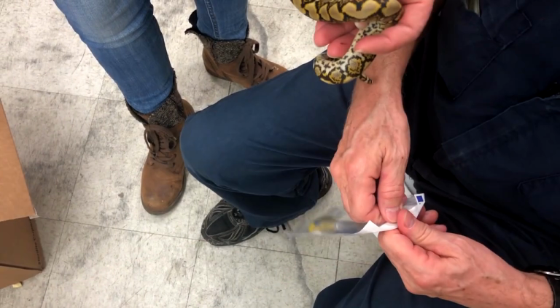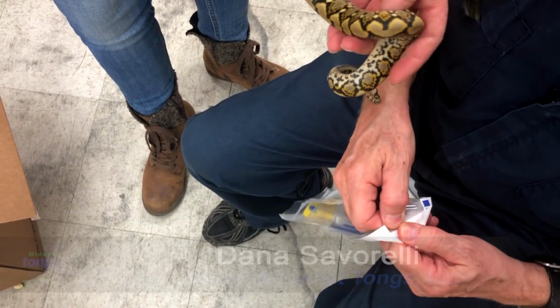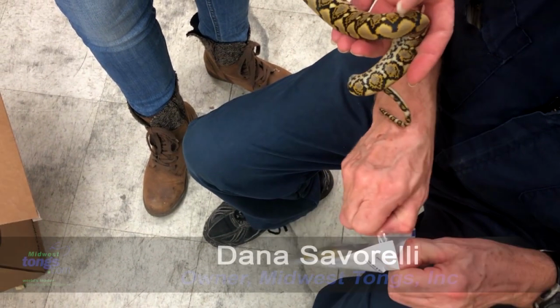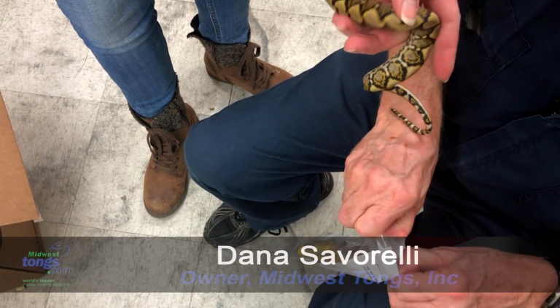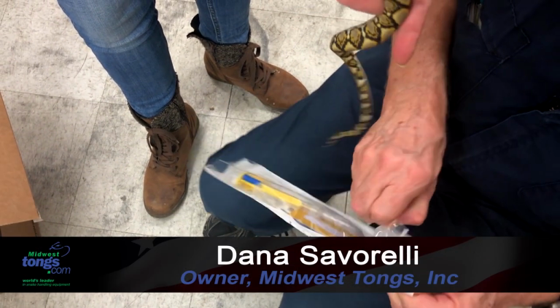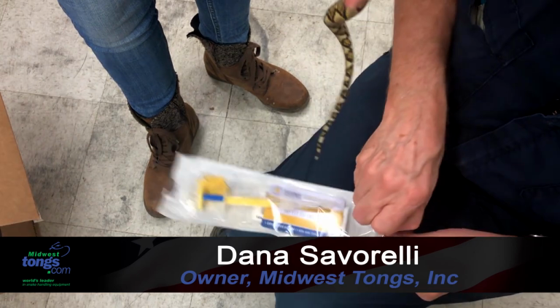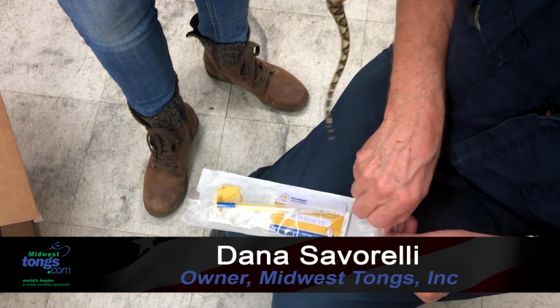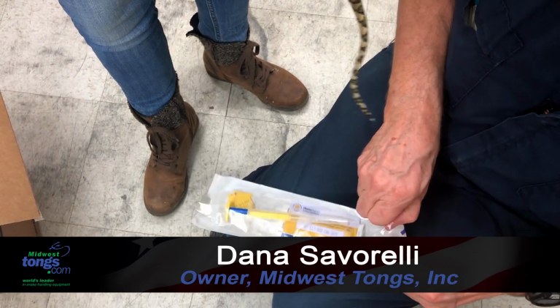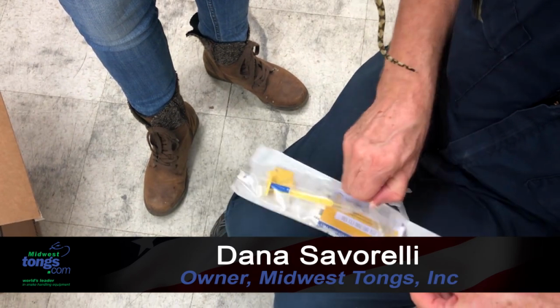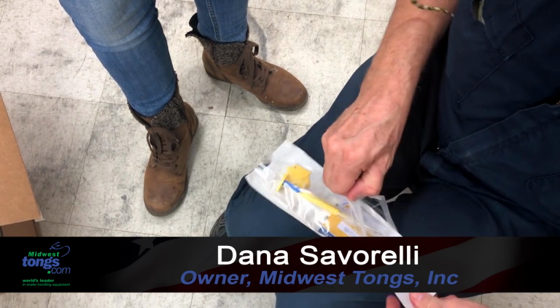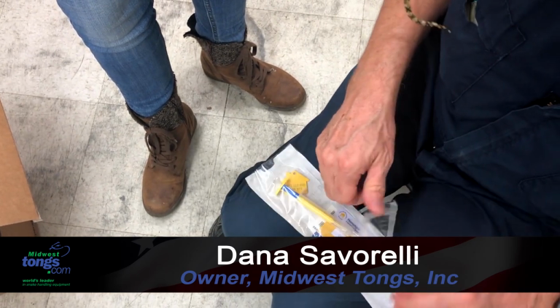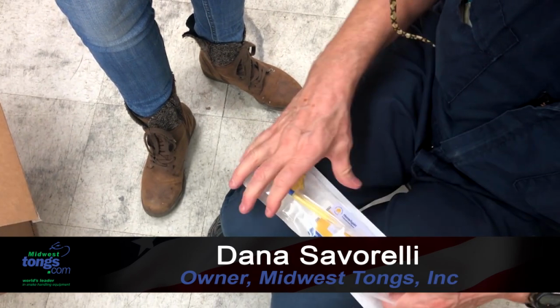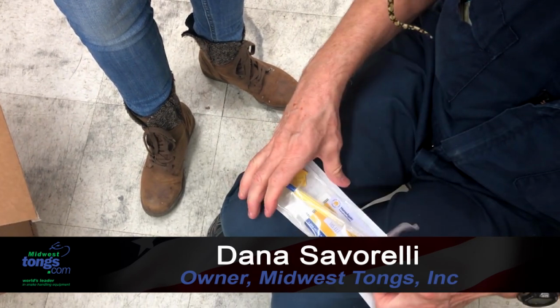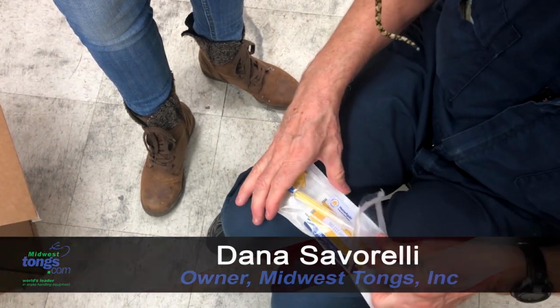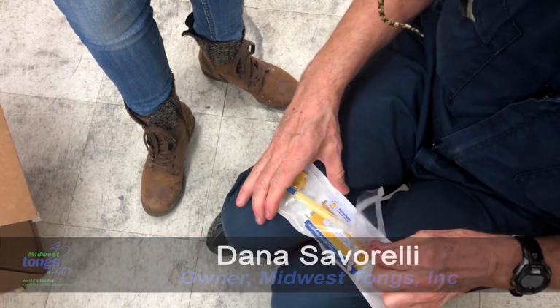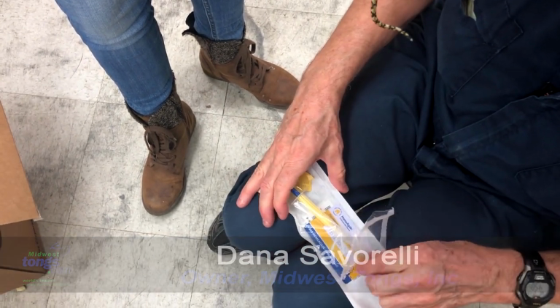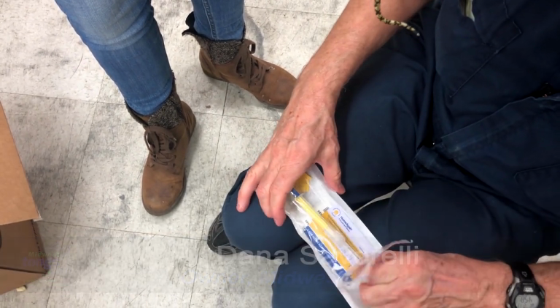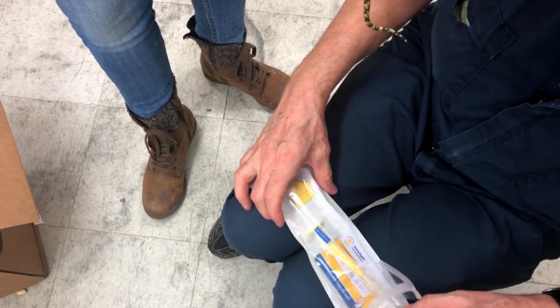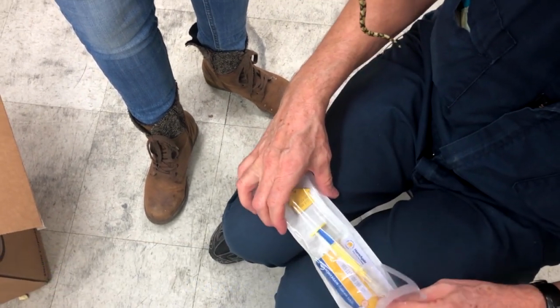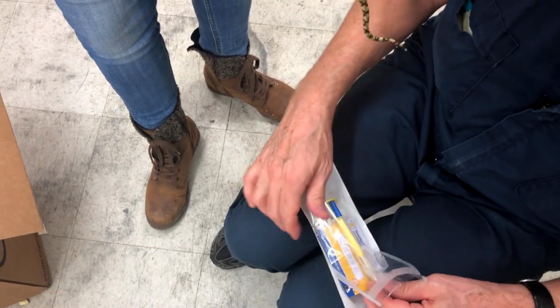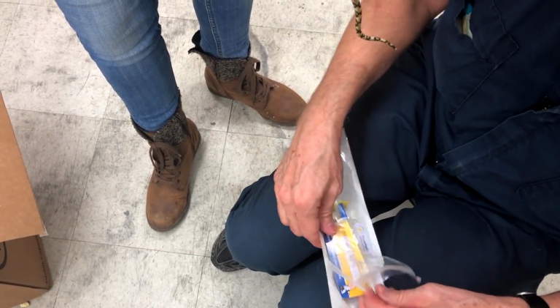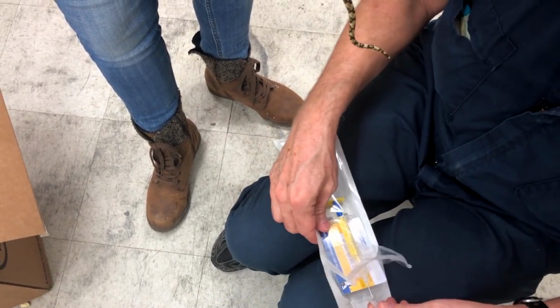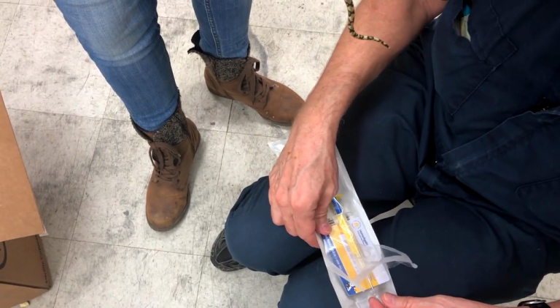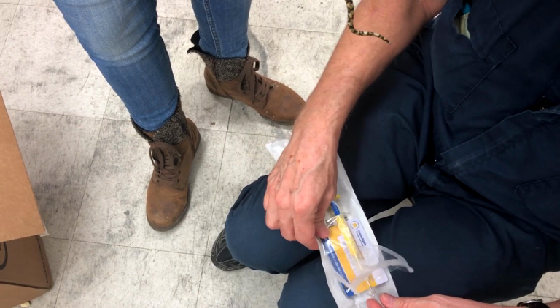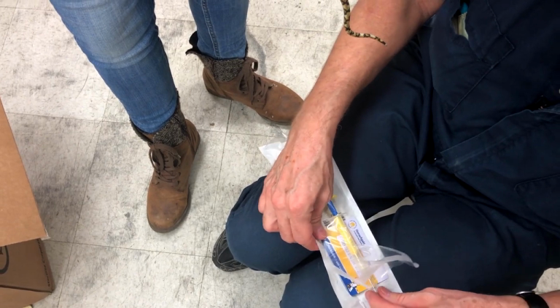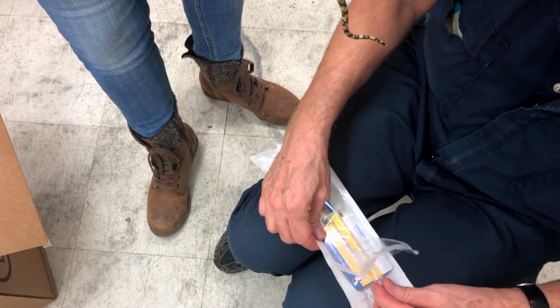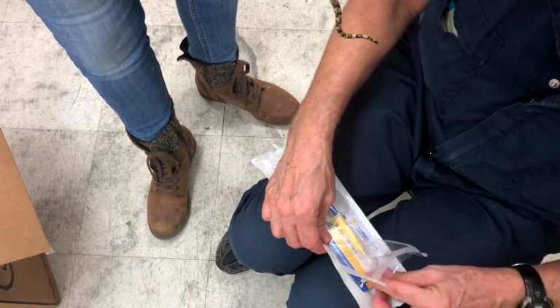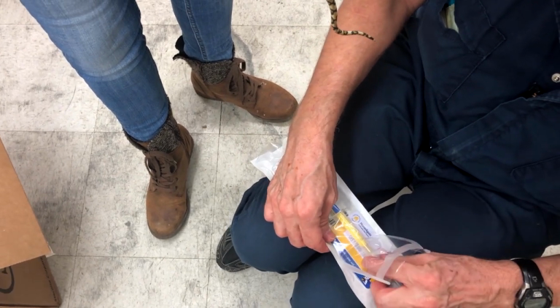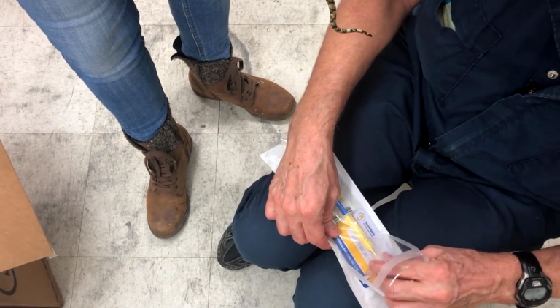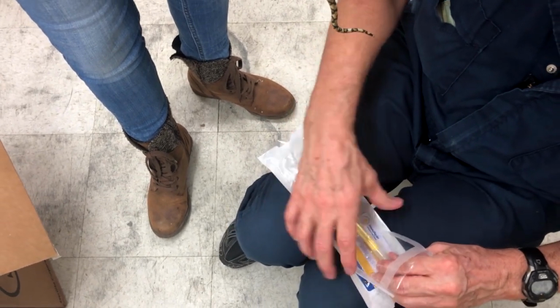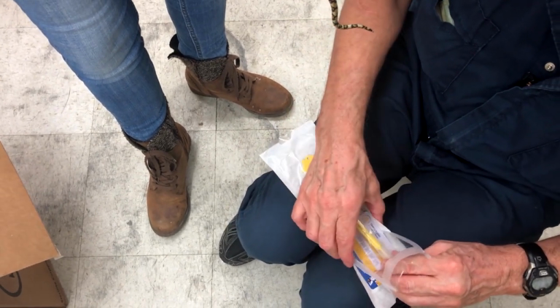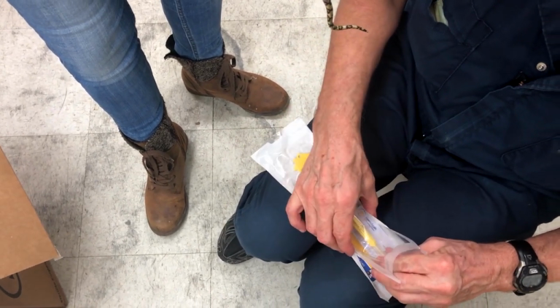We're going to microchip this little young reticulated python. Here's the chip, the needle, everything we need.